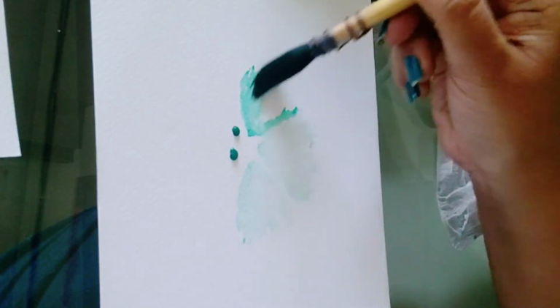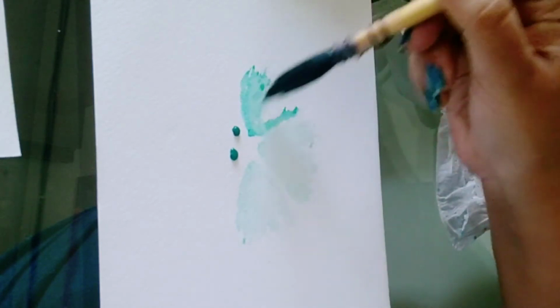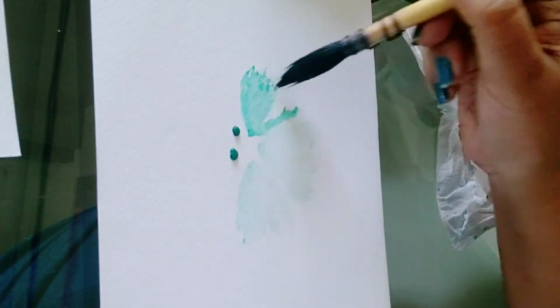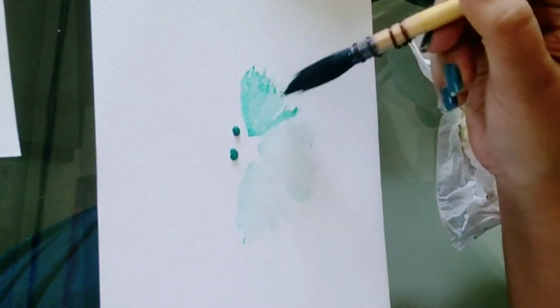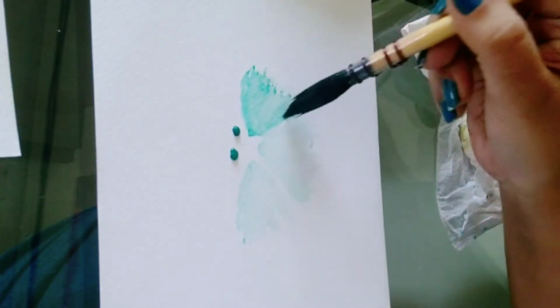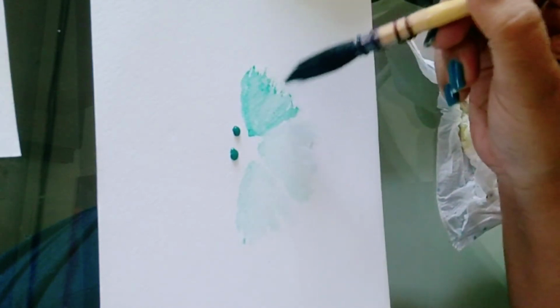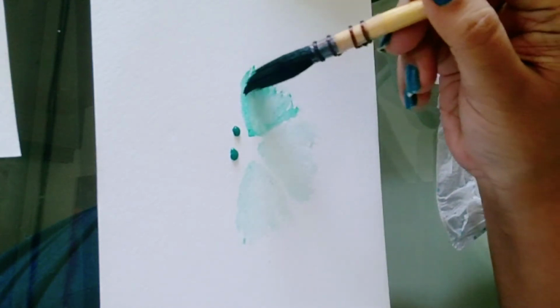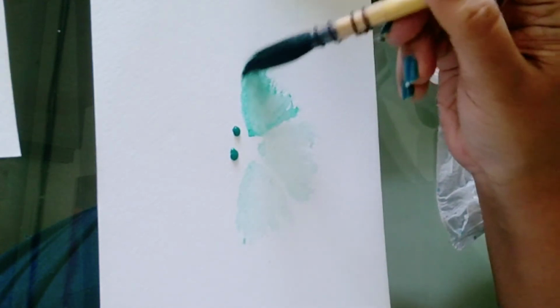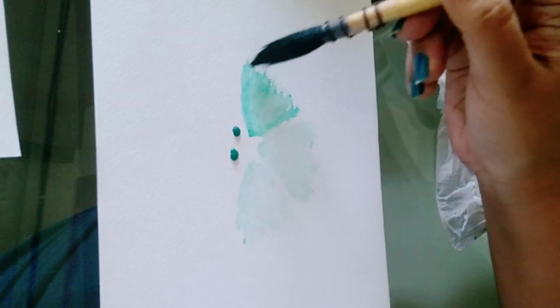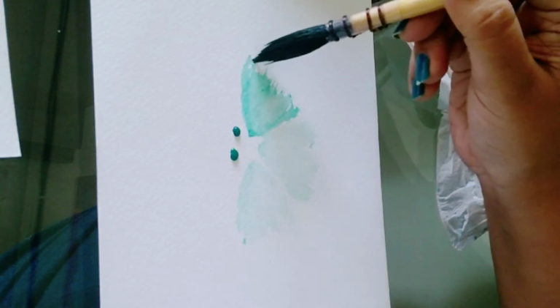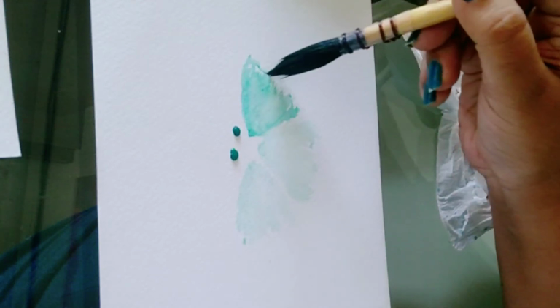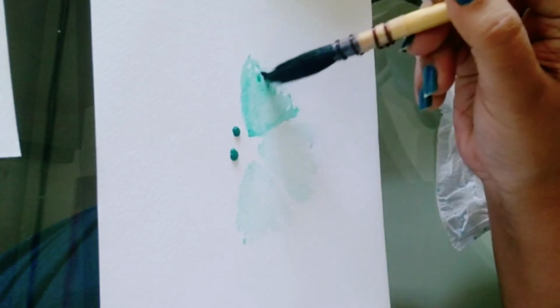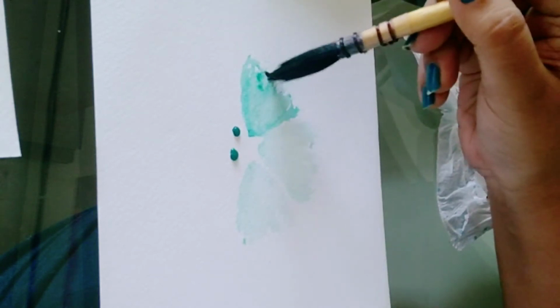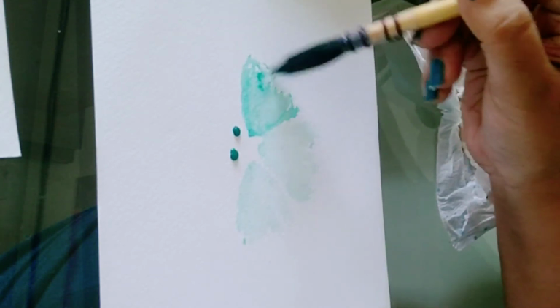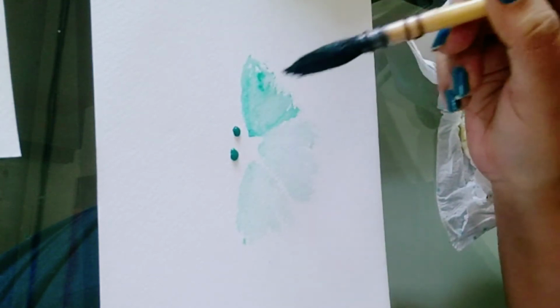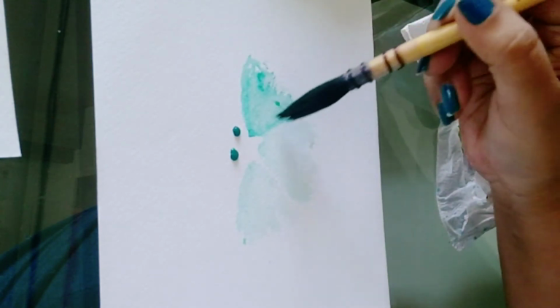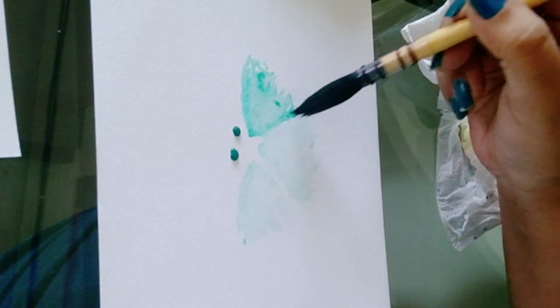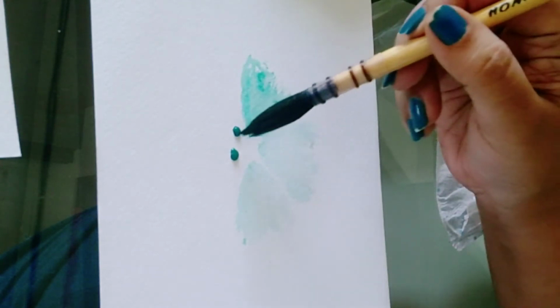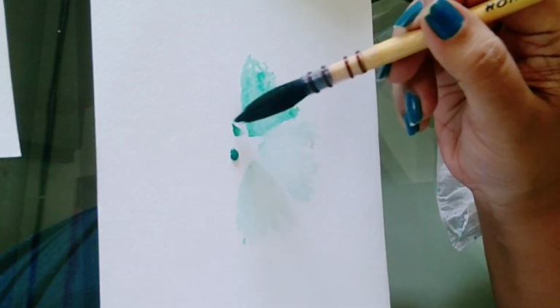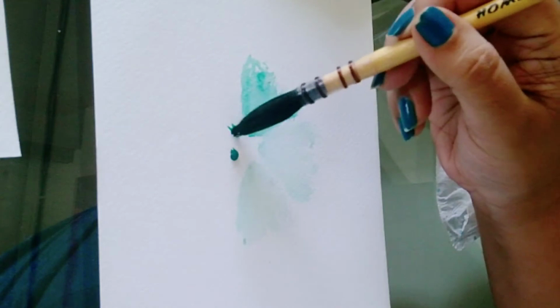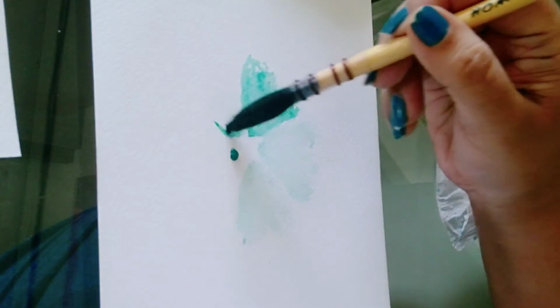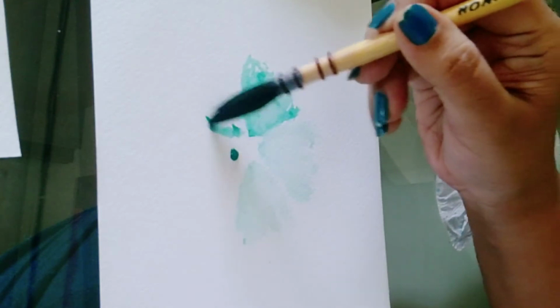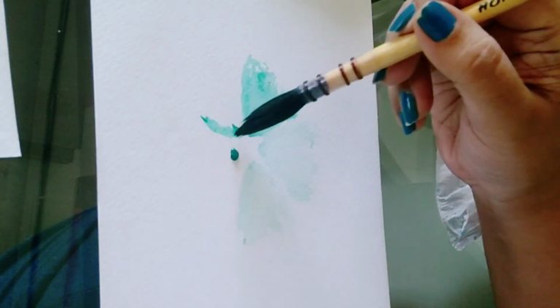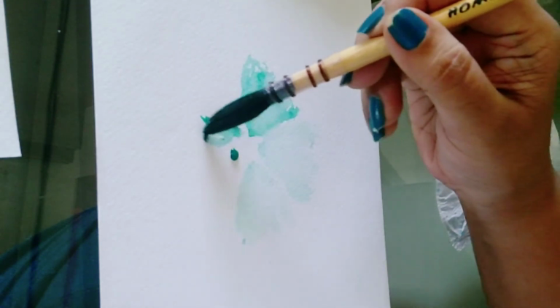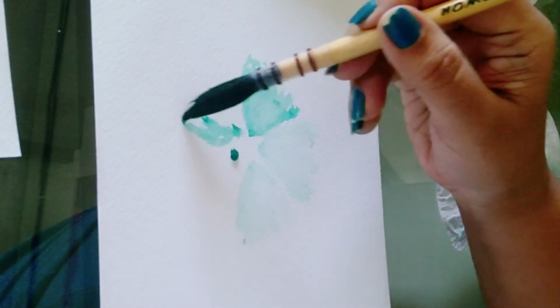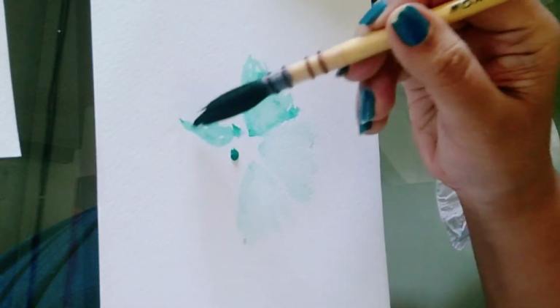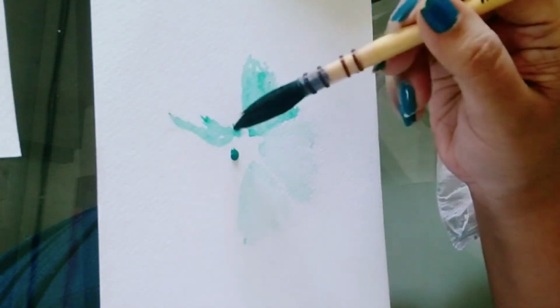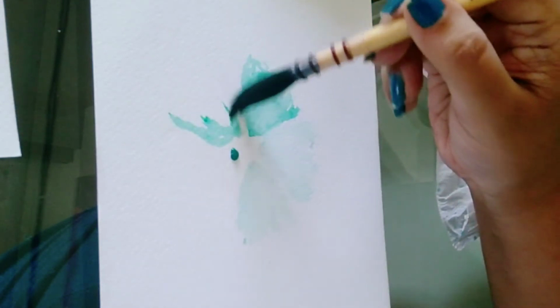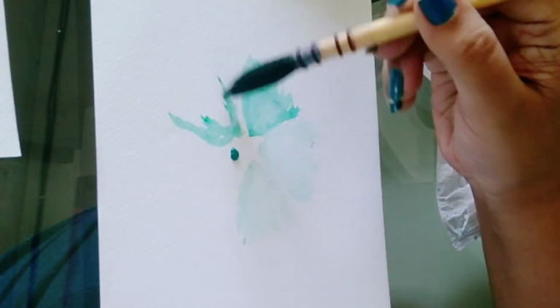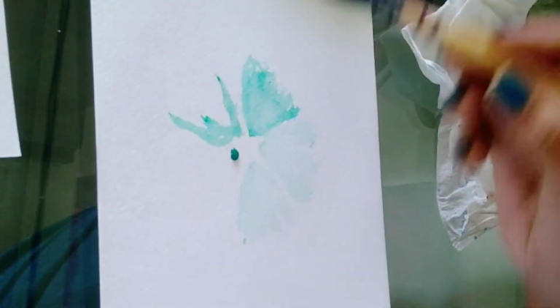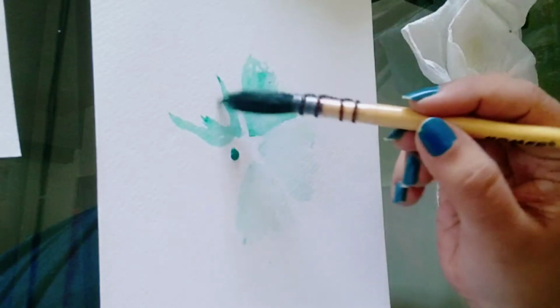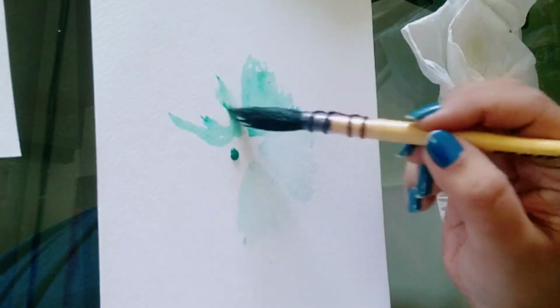Remember, whenever we work with watercolors we start with lighter shades. Later on we can add different layers and darken, but always start with a lighter shade.